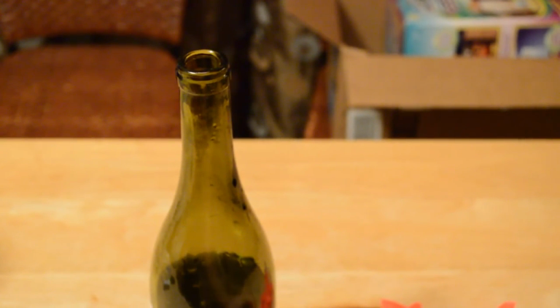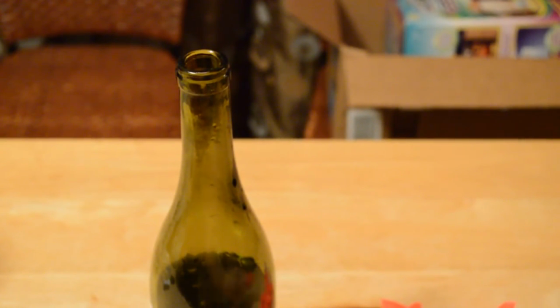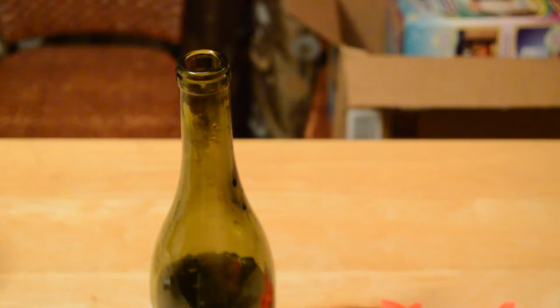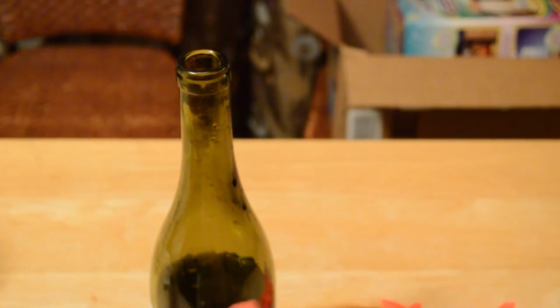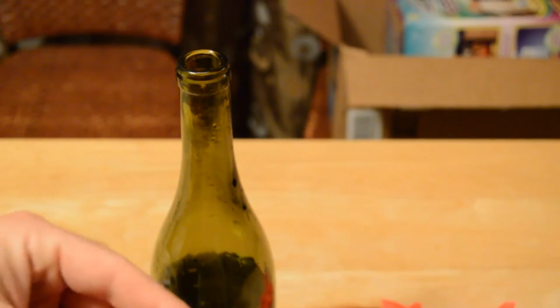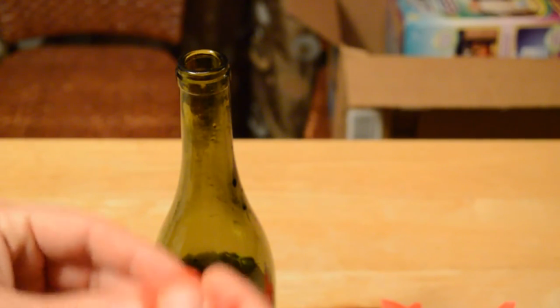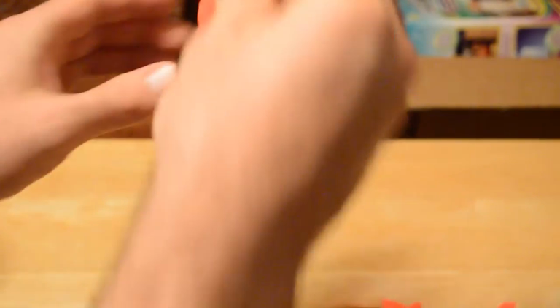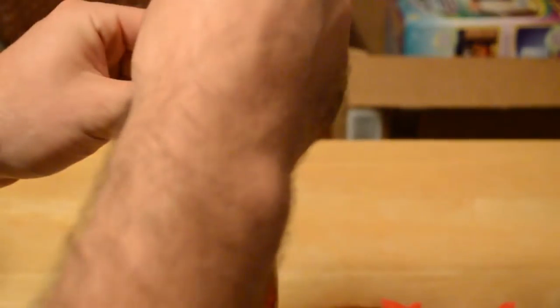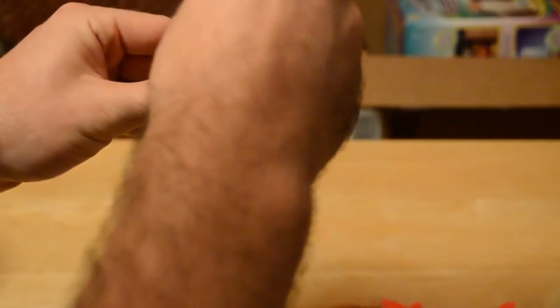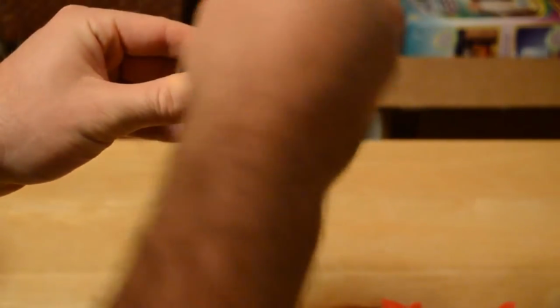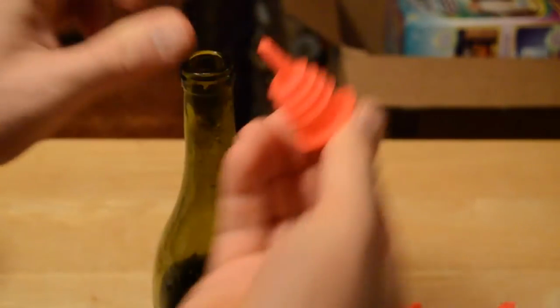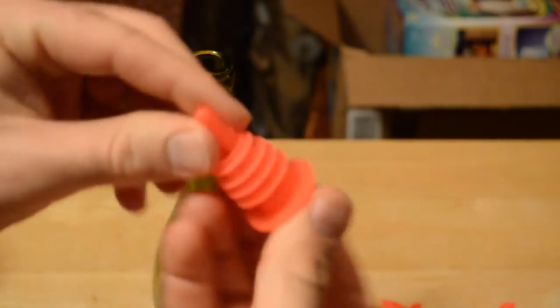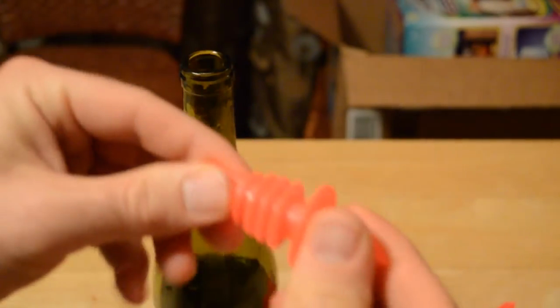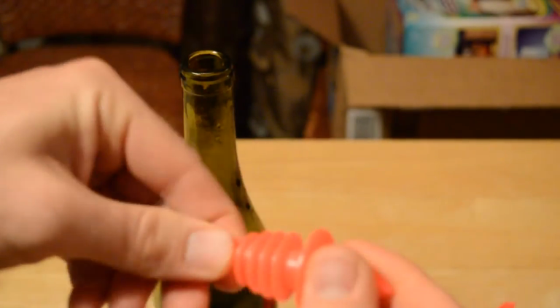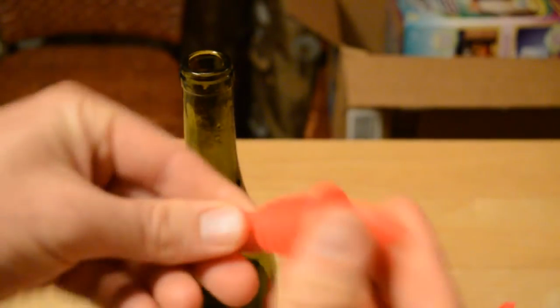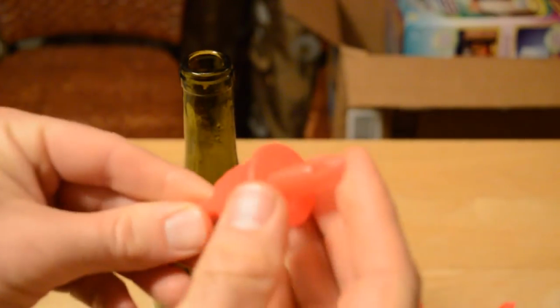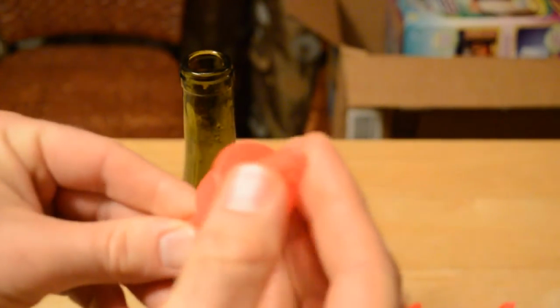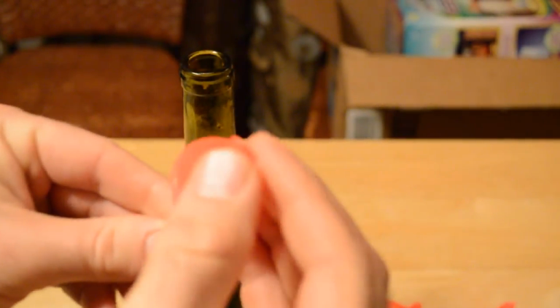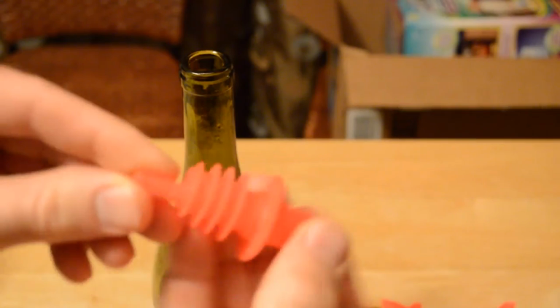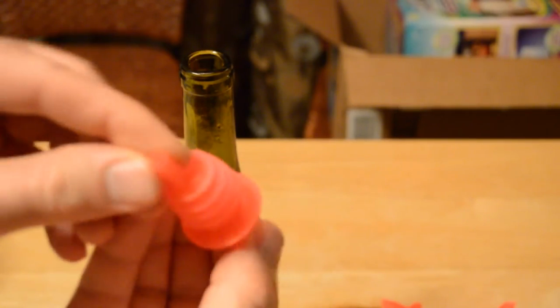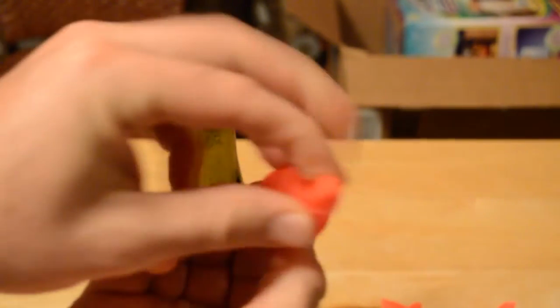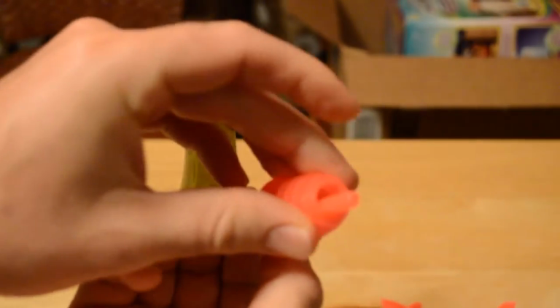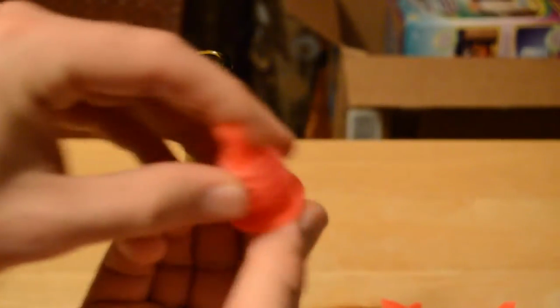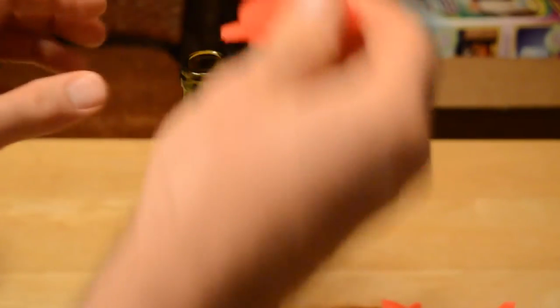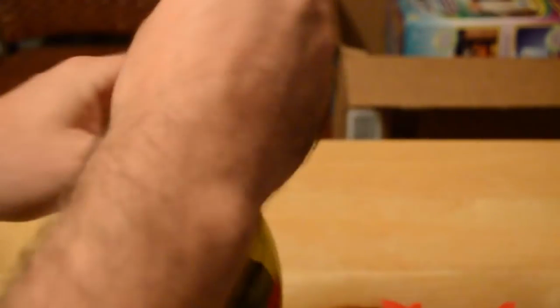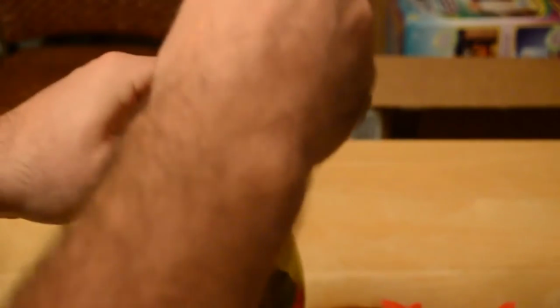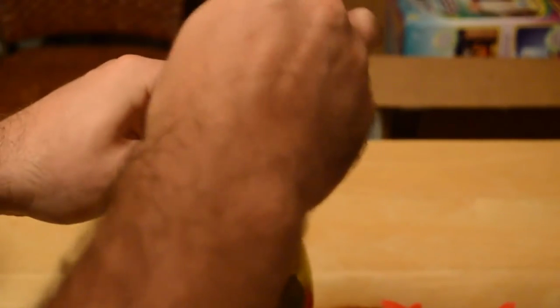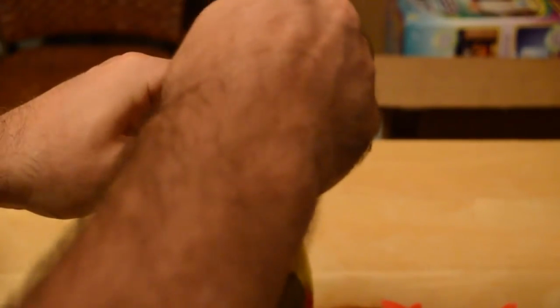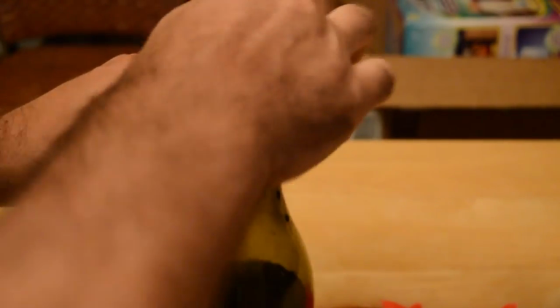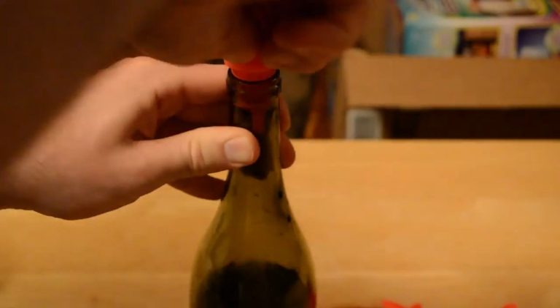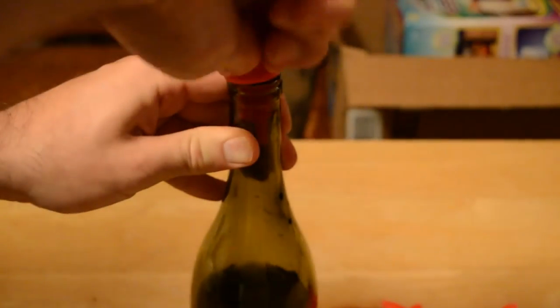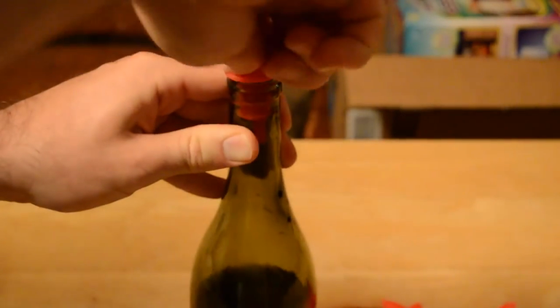So I'm just going to test them out here and see if they actually work. All it is is a little pour spout with a hole in the bottom — just put it inside your bottle.